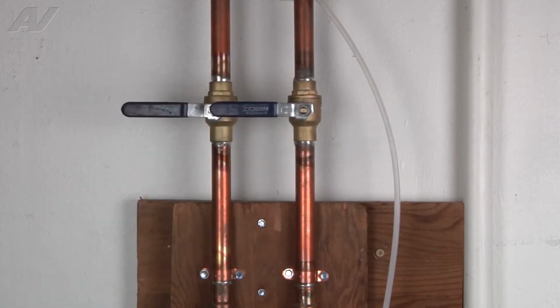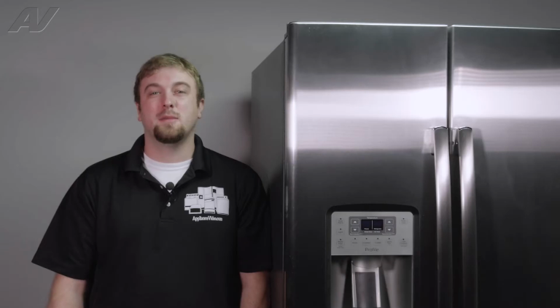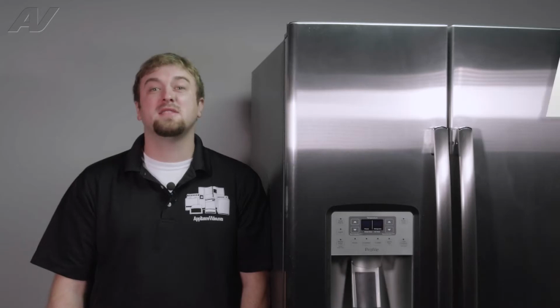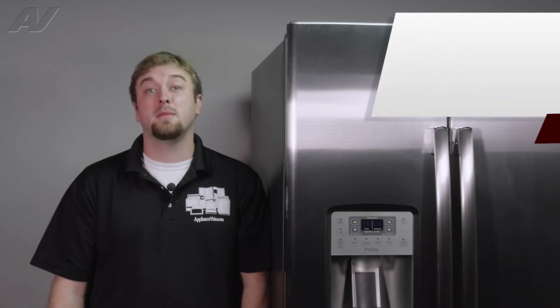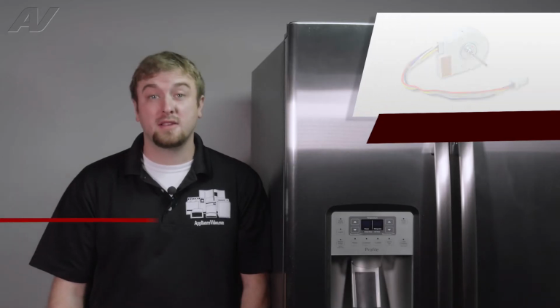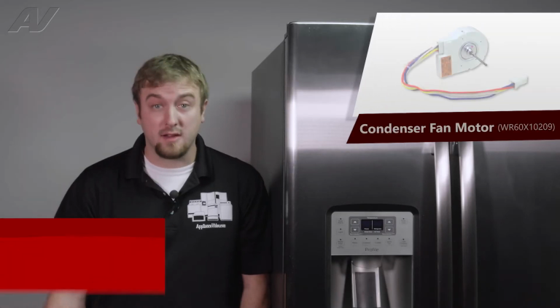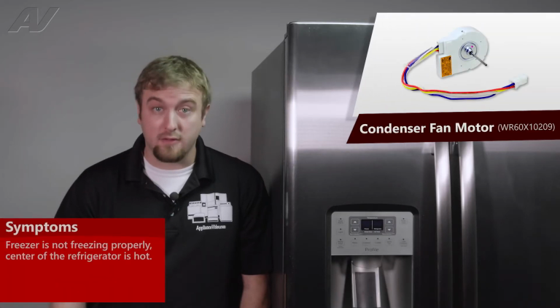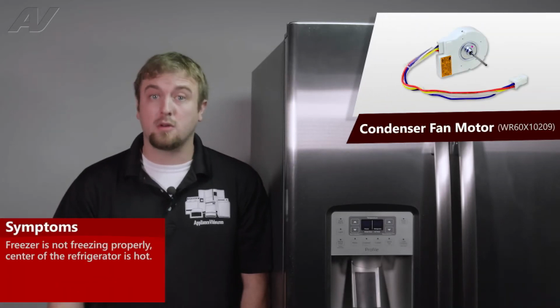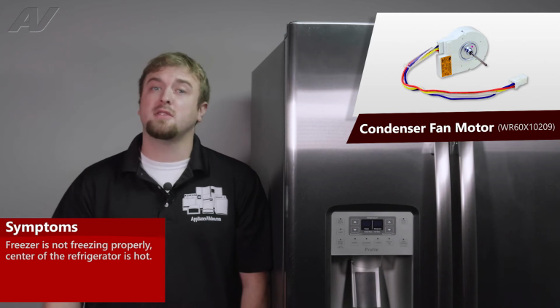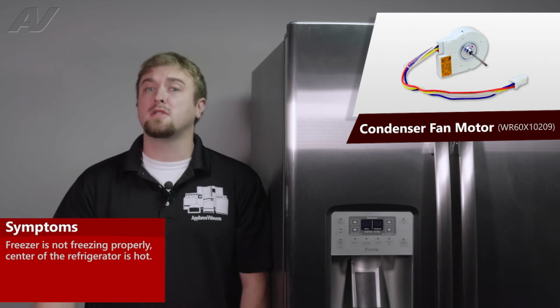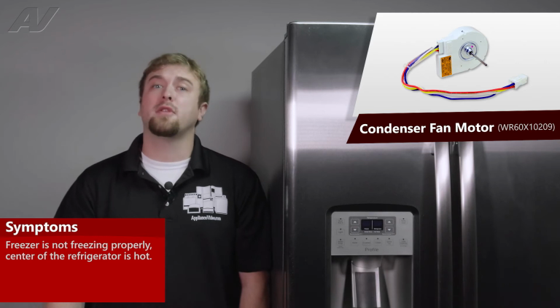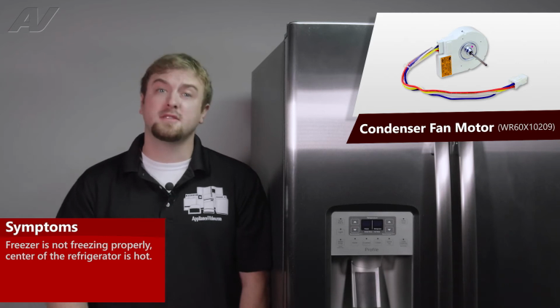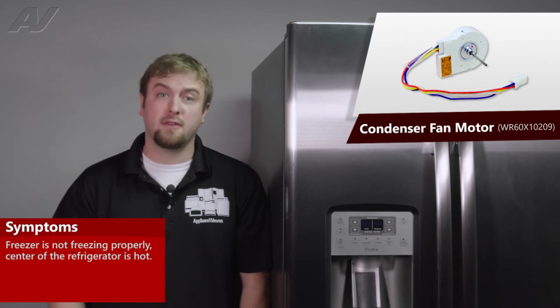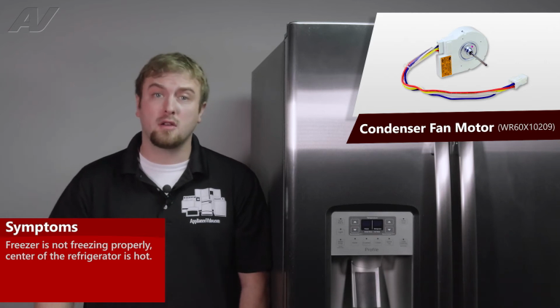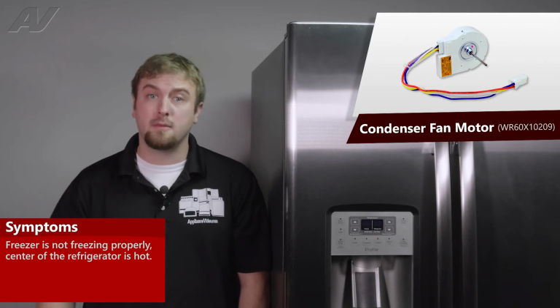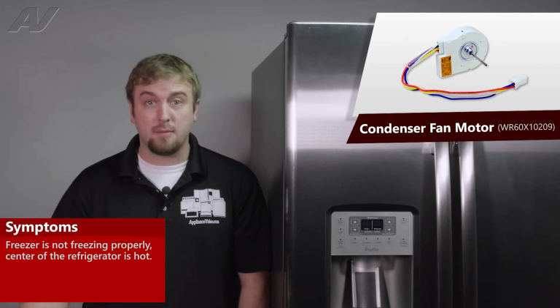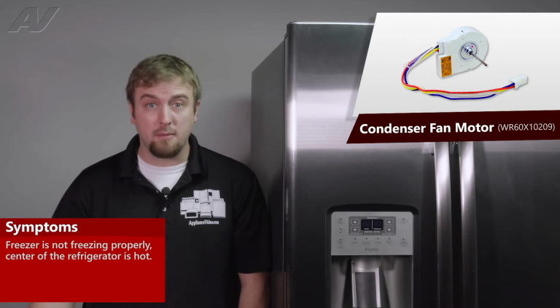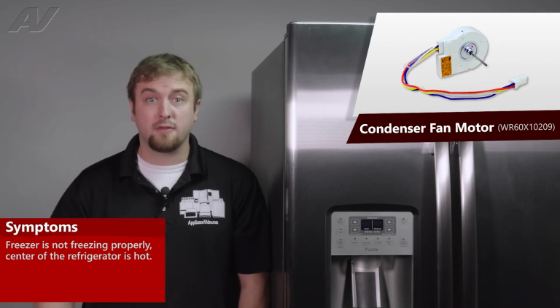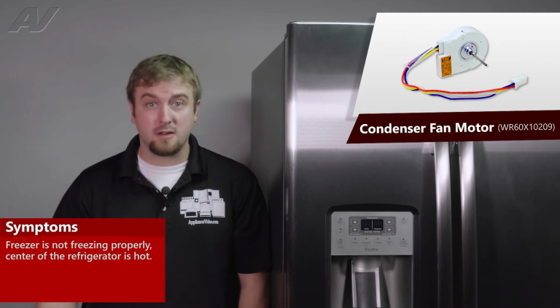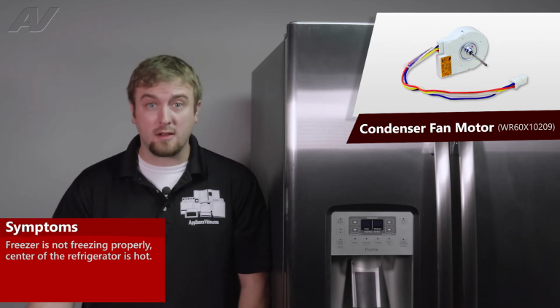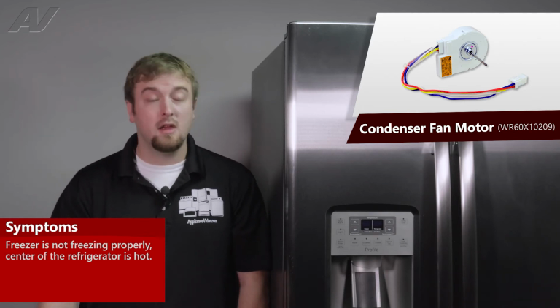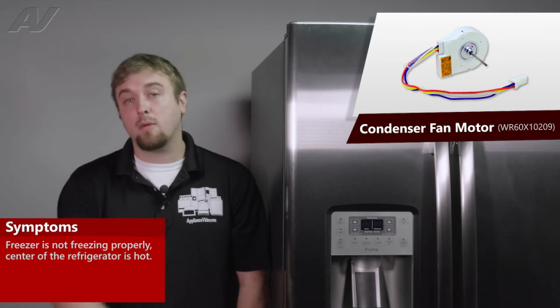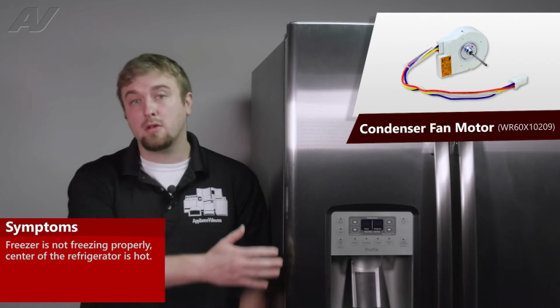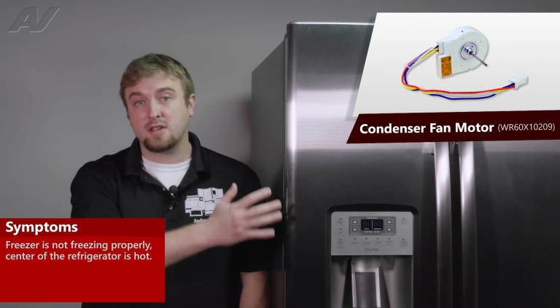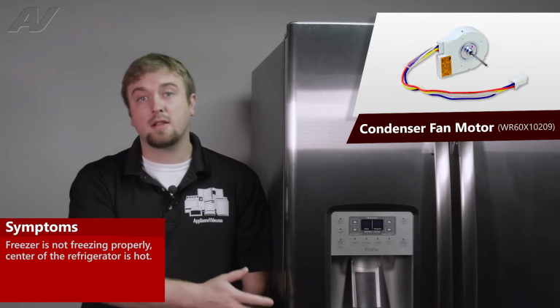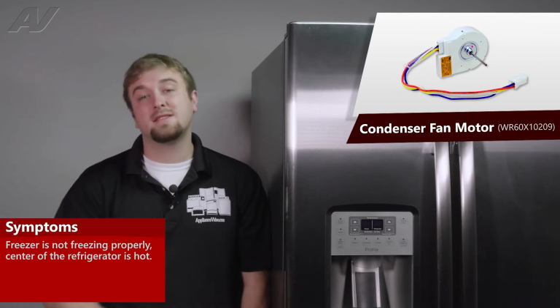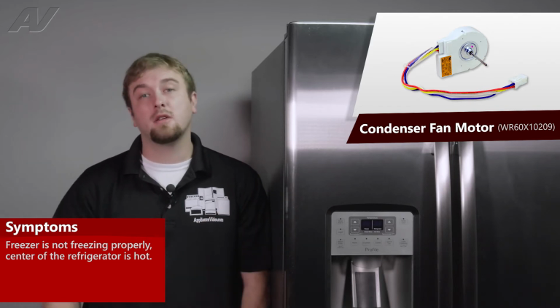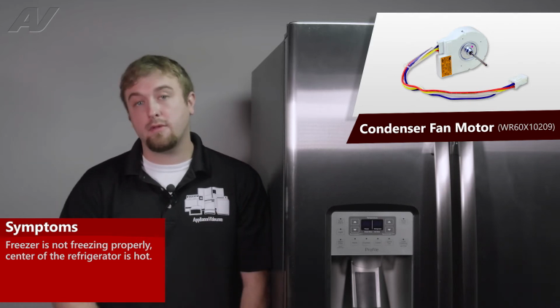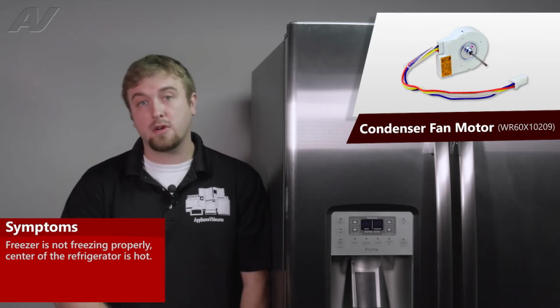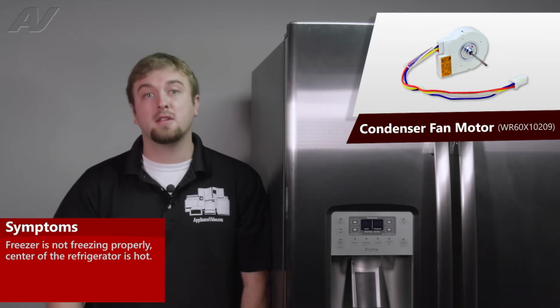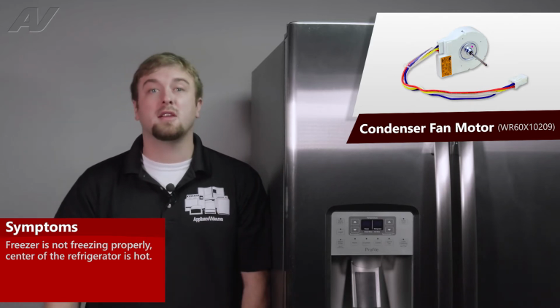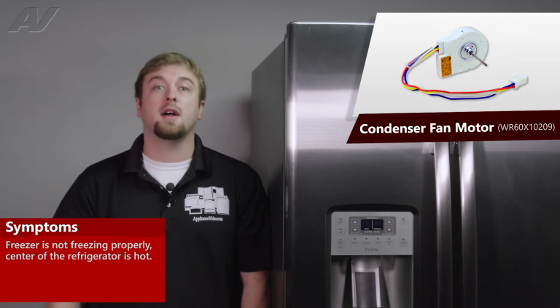The main reasons why you'd be replacing your condenser fan motor is if you're noticing that the freezer is having a hard time keeping up and not freezing correctly, or maybe you're noticing directly in the center of the refrigerator it's getting really hot.